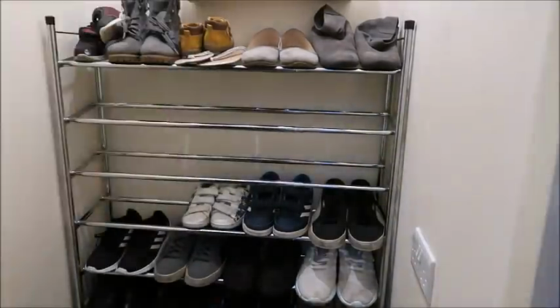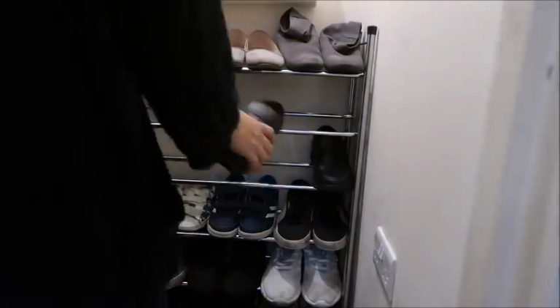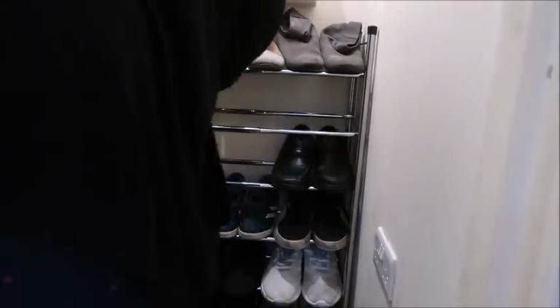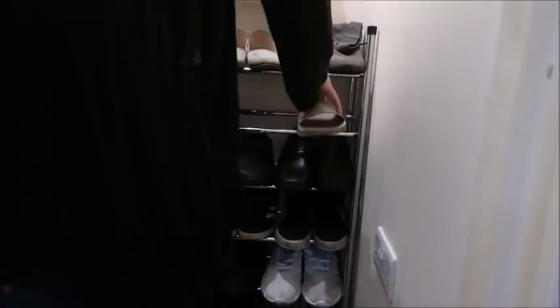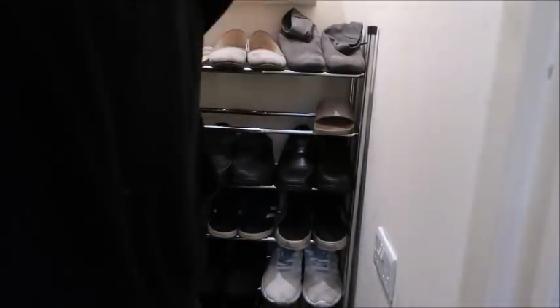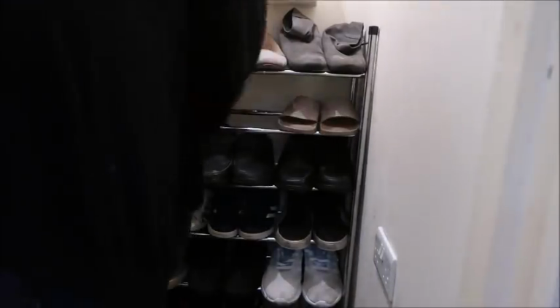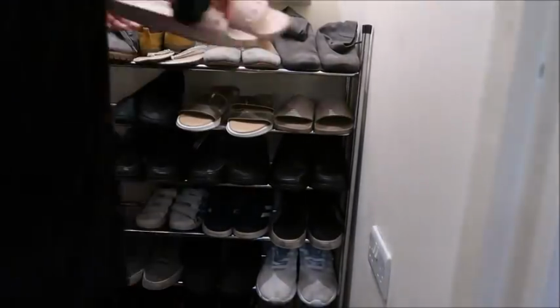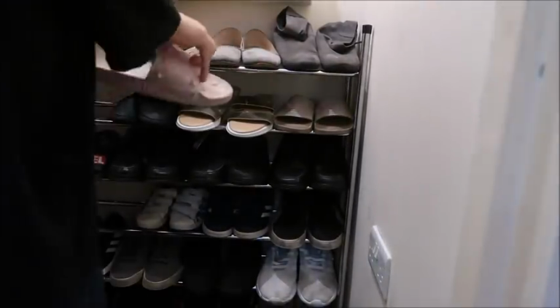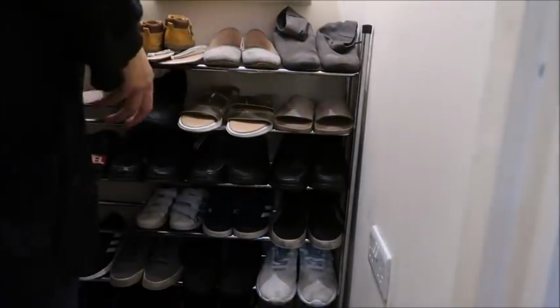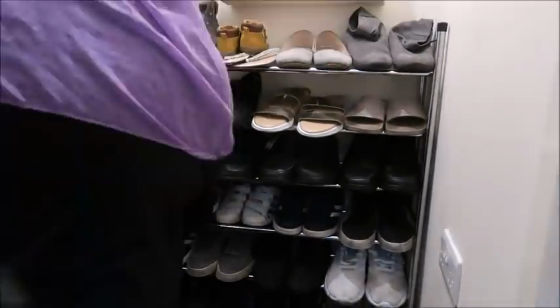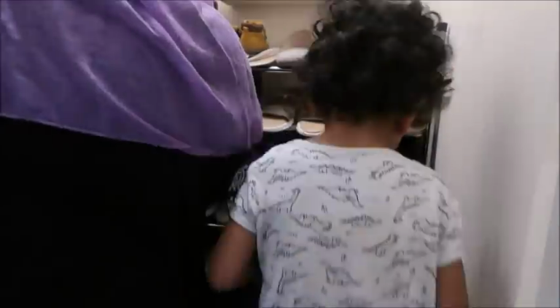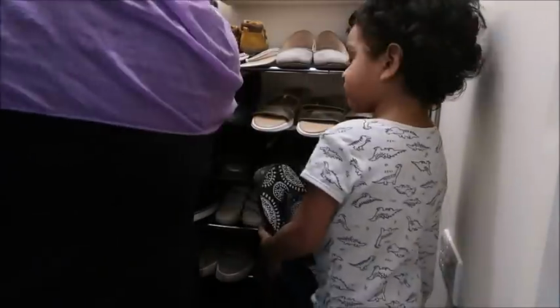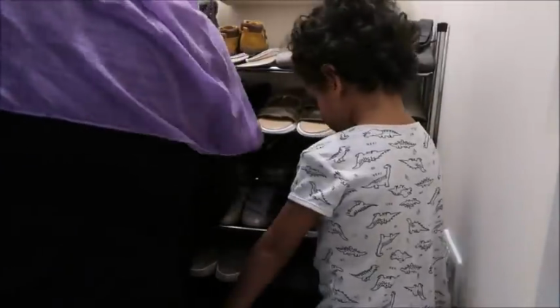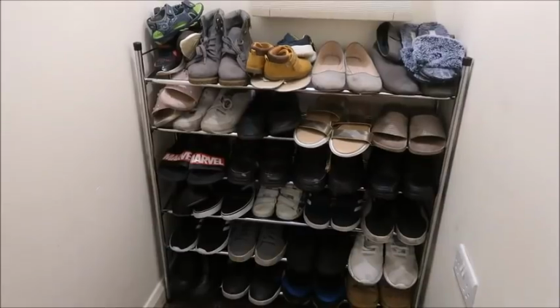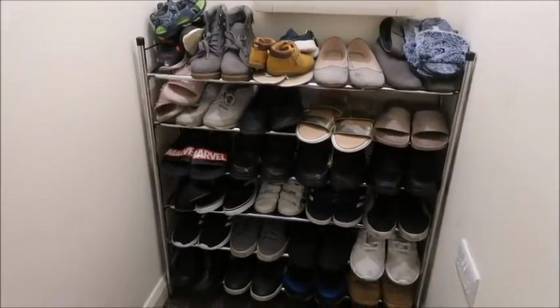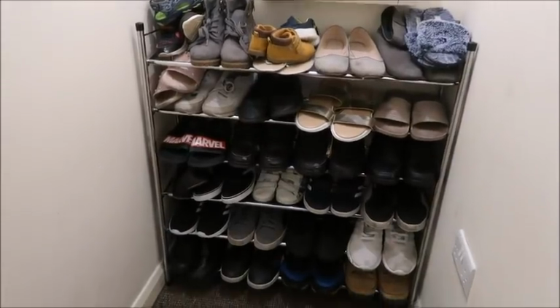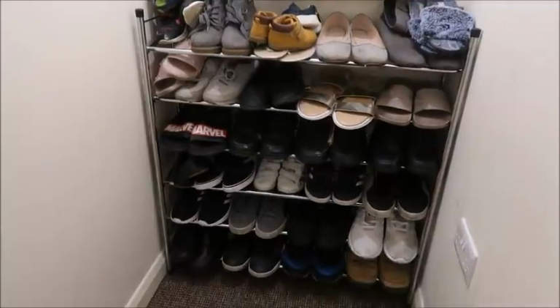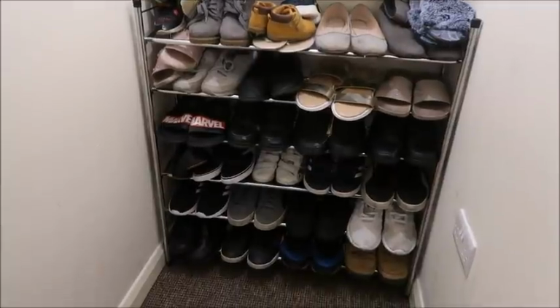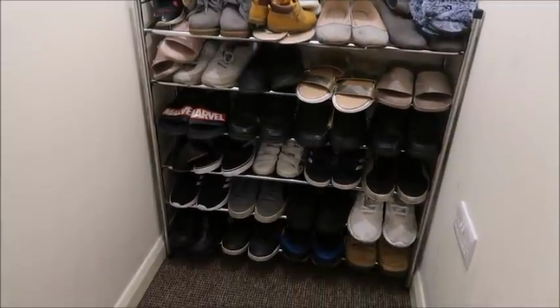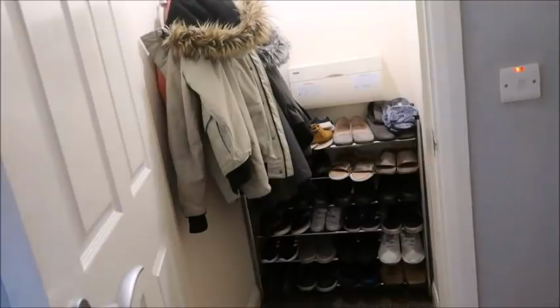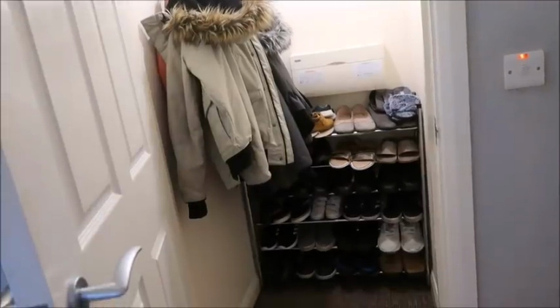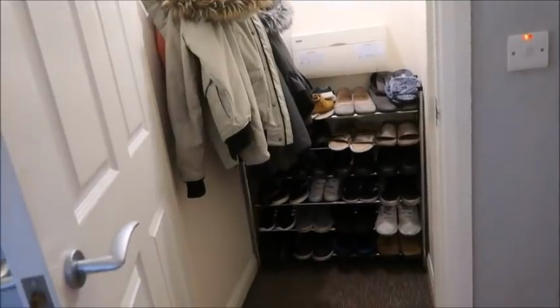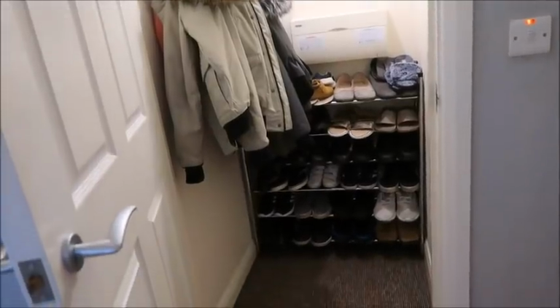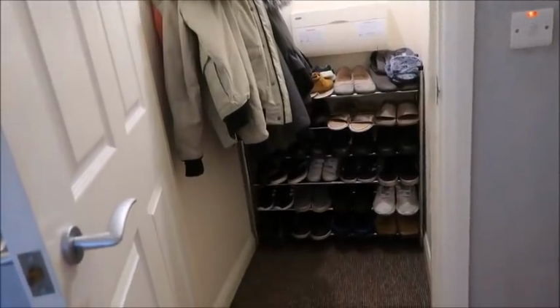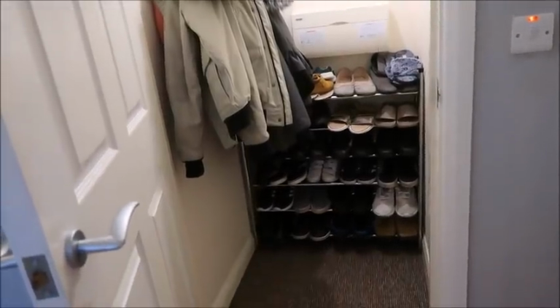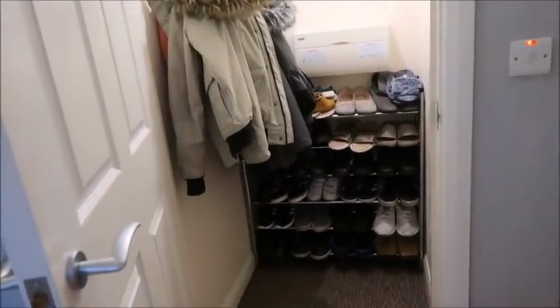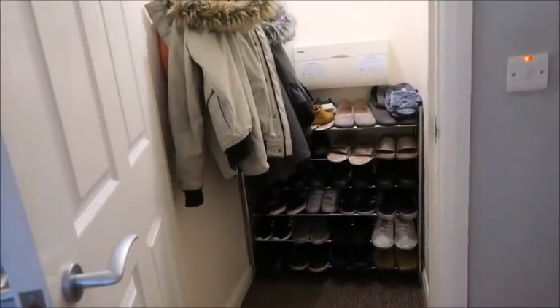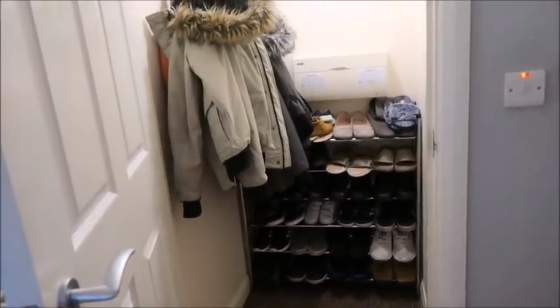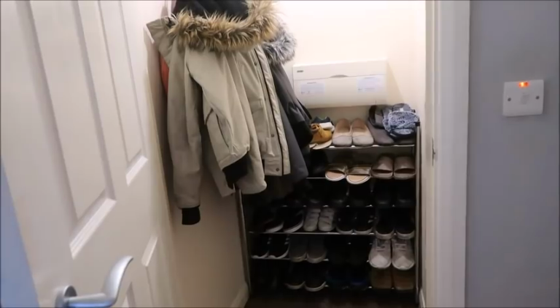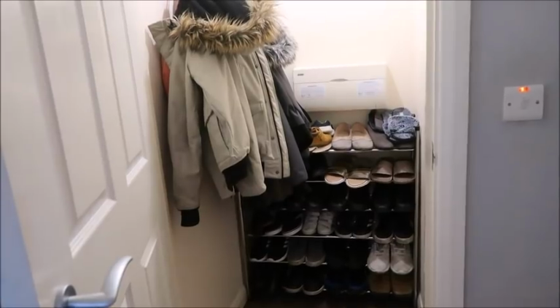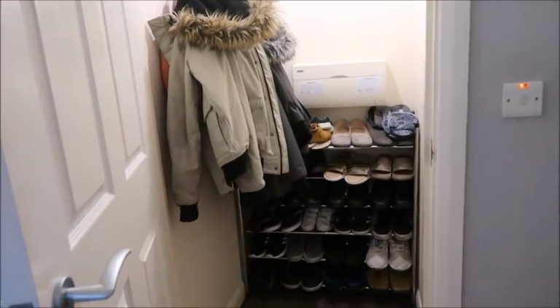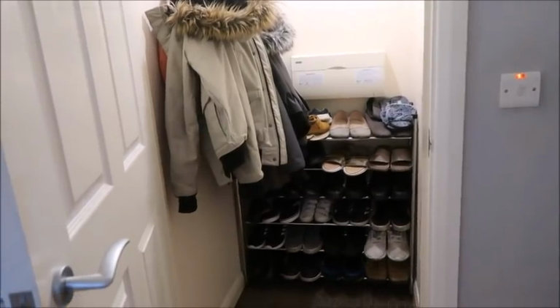I threw away pretty much half the shoes — there was so much mess in there — and just put back the things we actually wore. Oh my god, doesn't it look like a completely different place? Hopefully the kids will keep it that way for a little while!